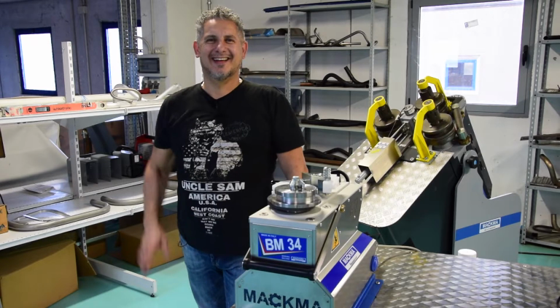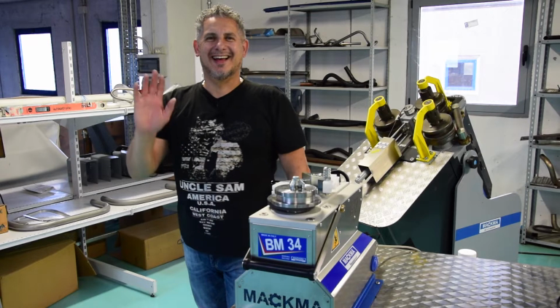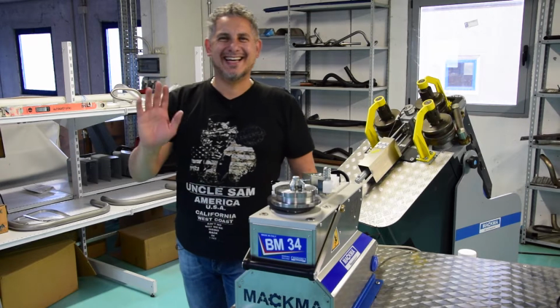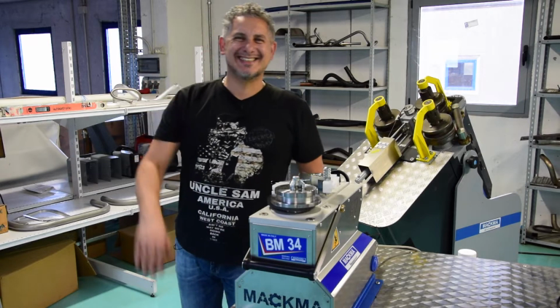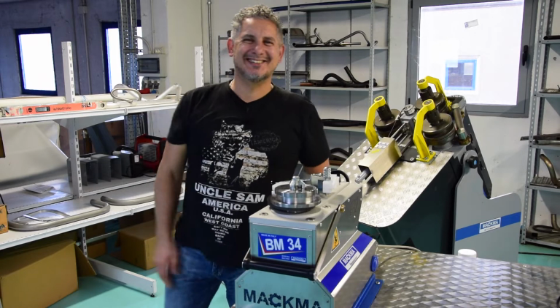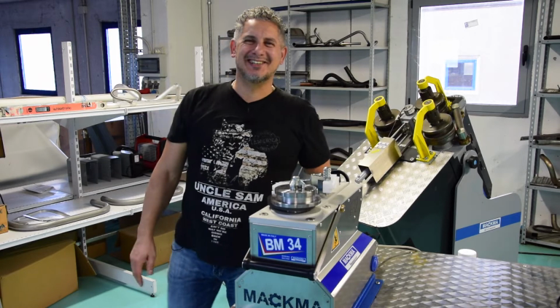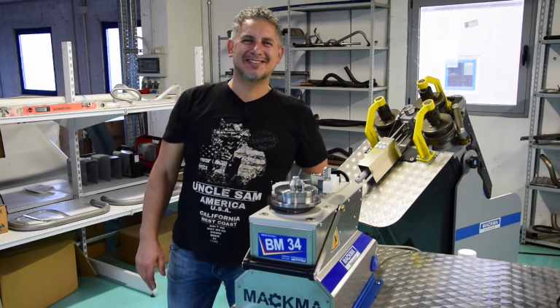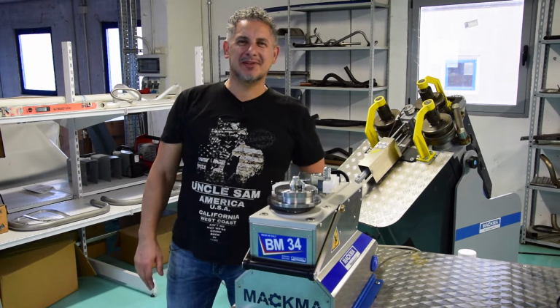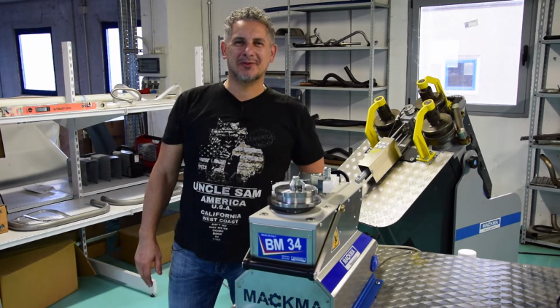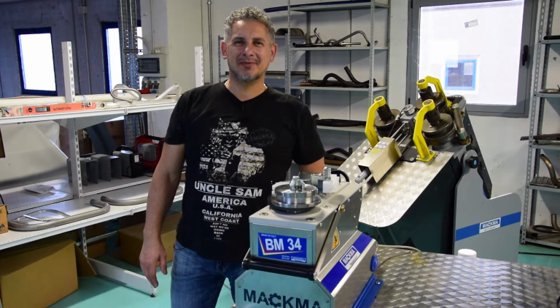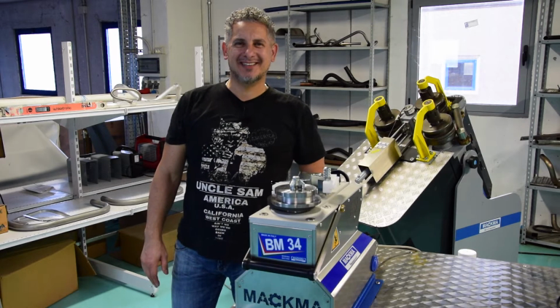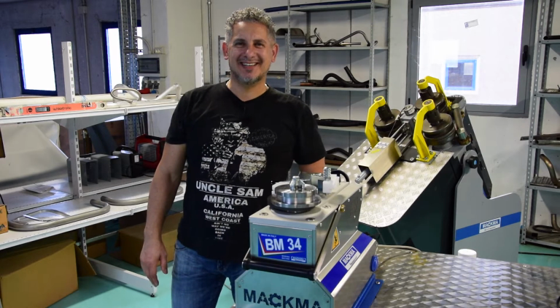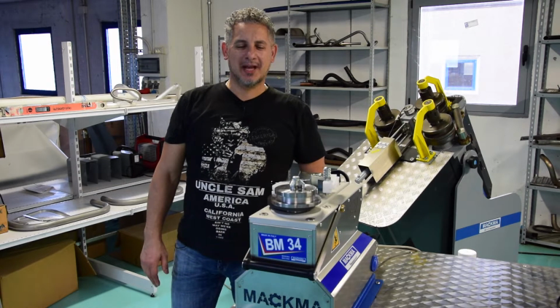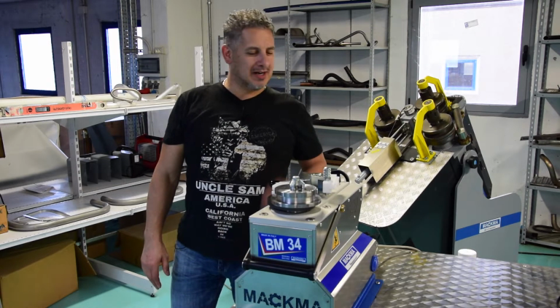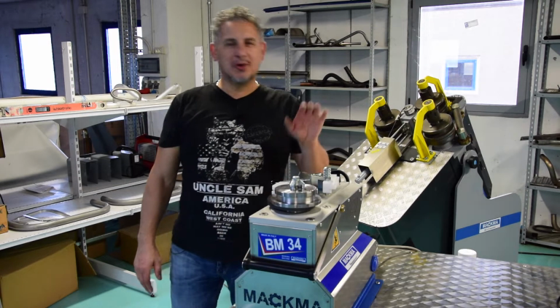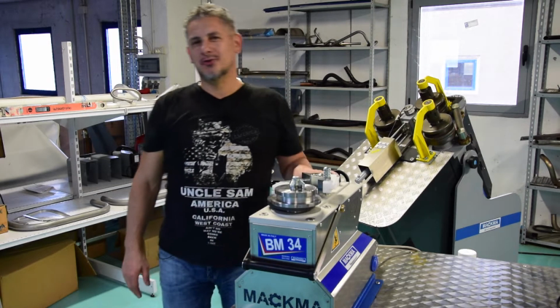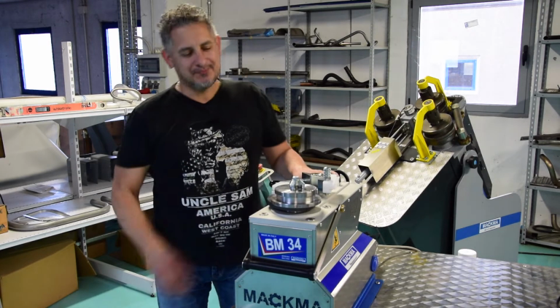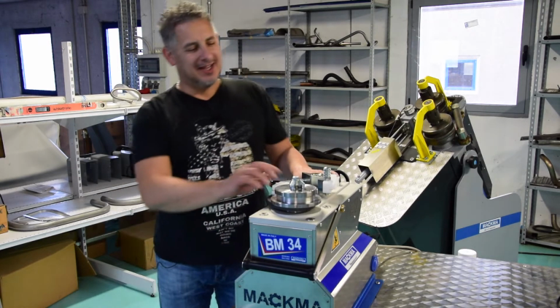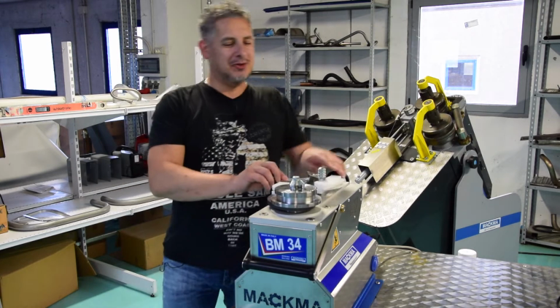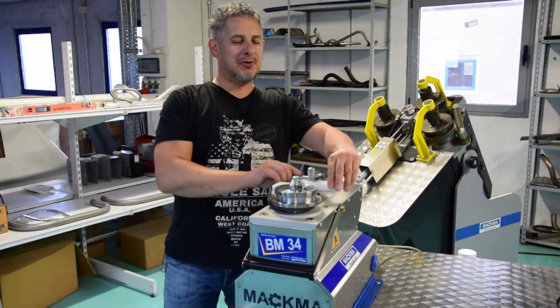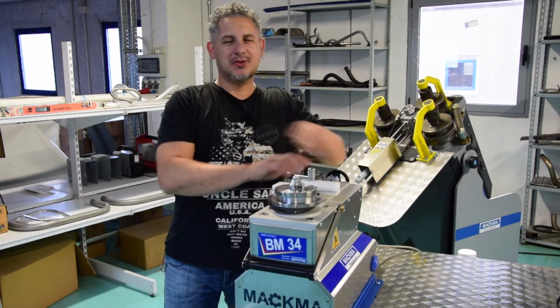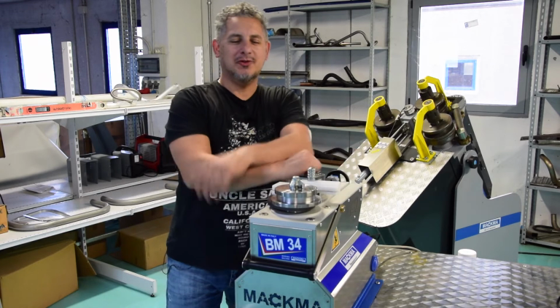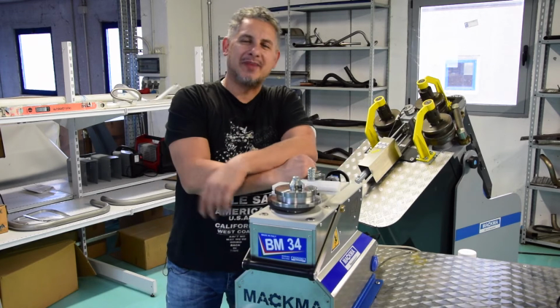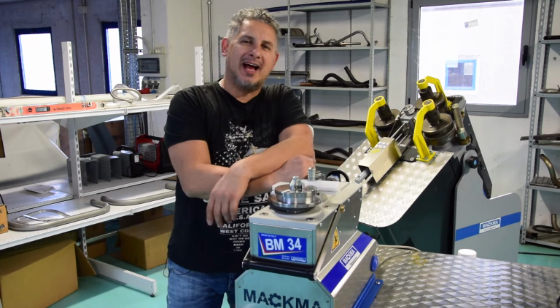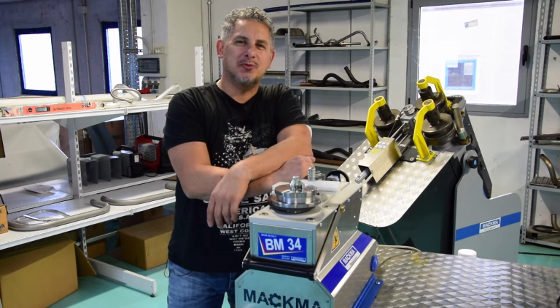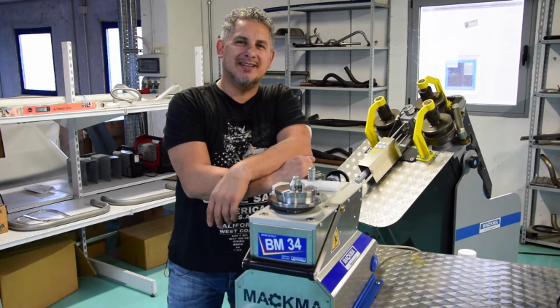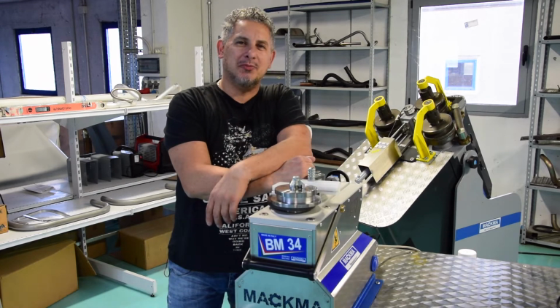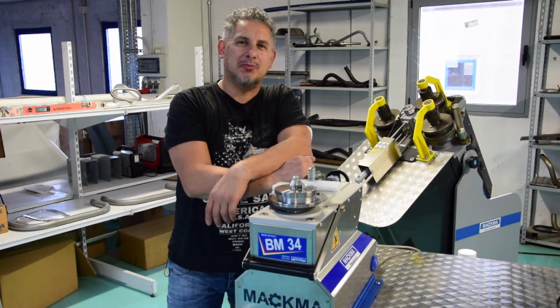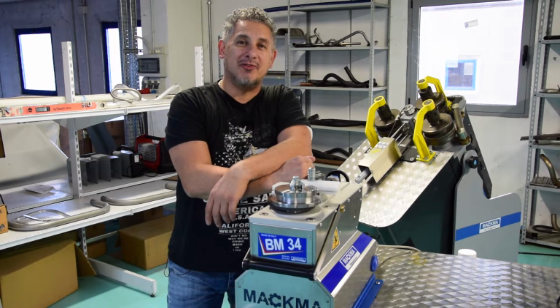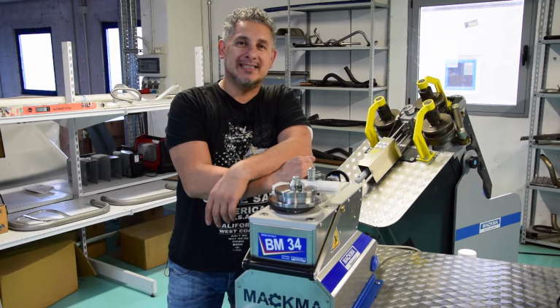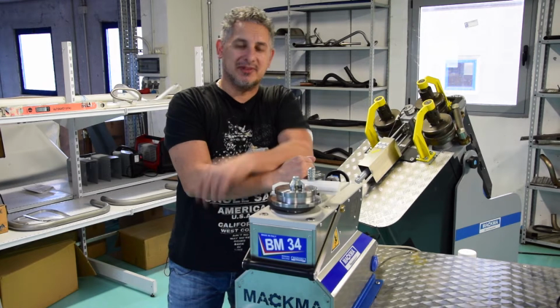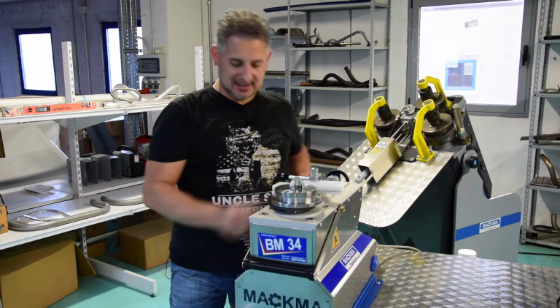Hi guys, this is Lilo, sales manager from Magma in Italy. Welcome to our showroom. Today we want to show you how to band aluminium profiles with a customer.